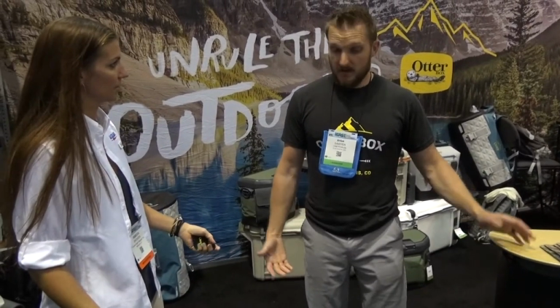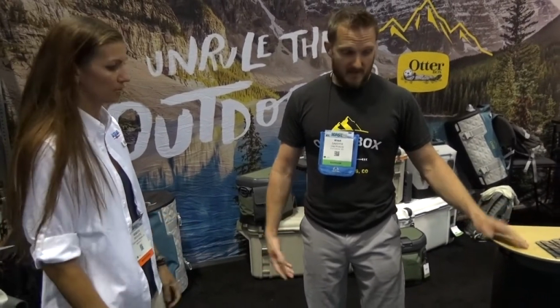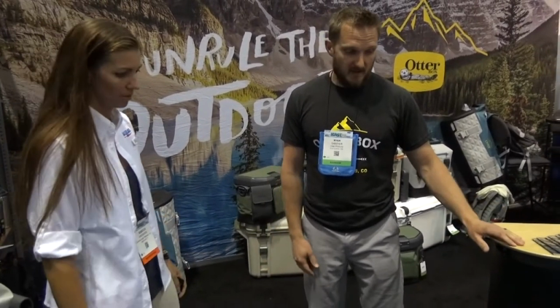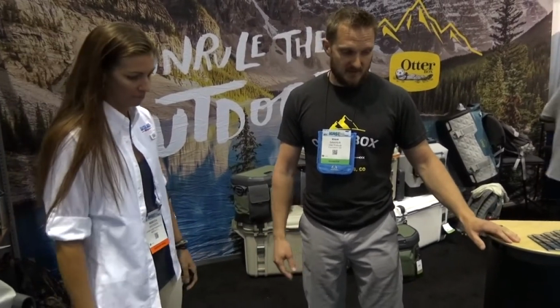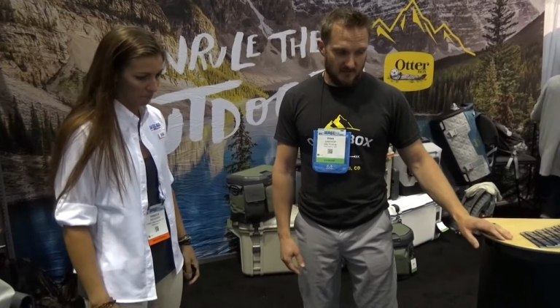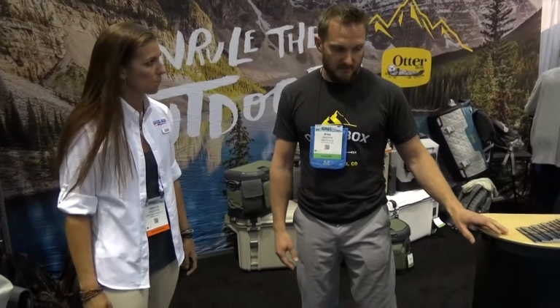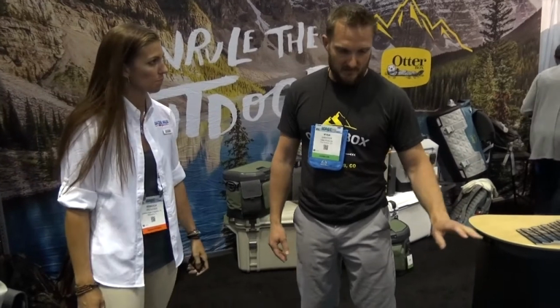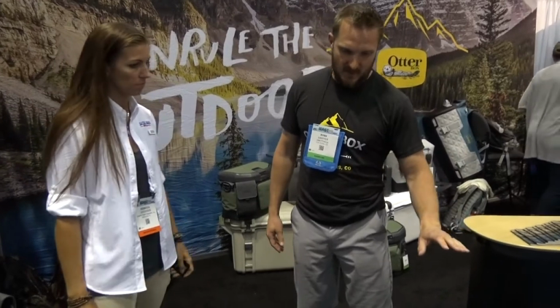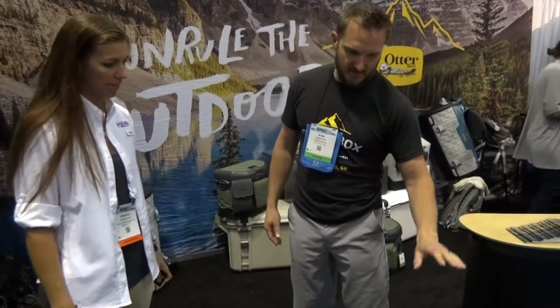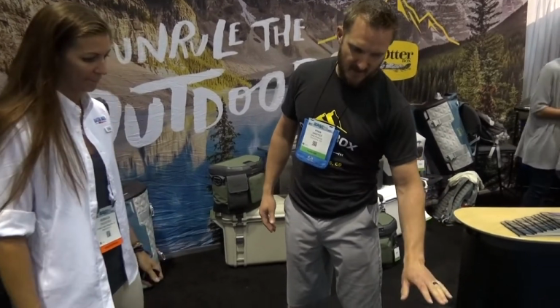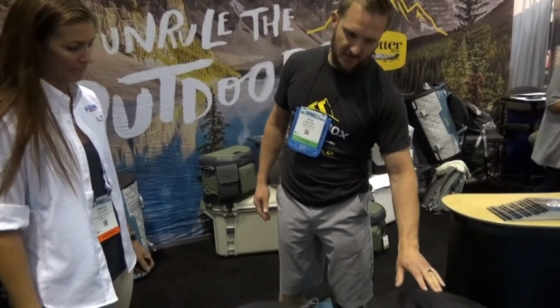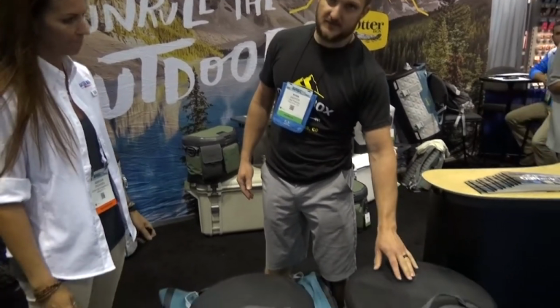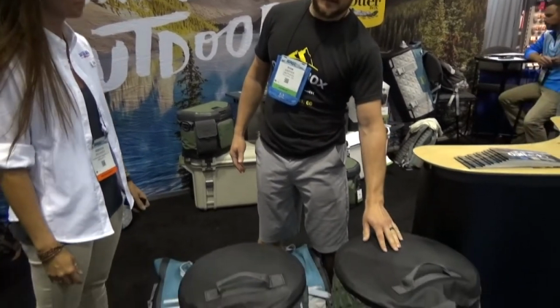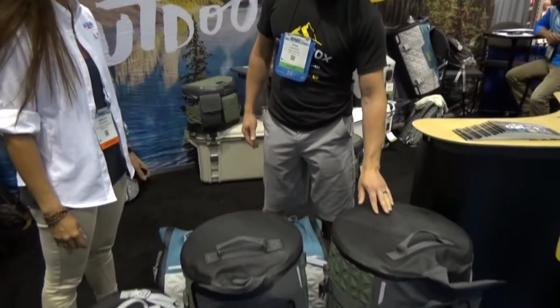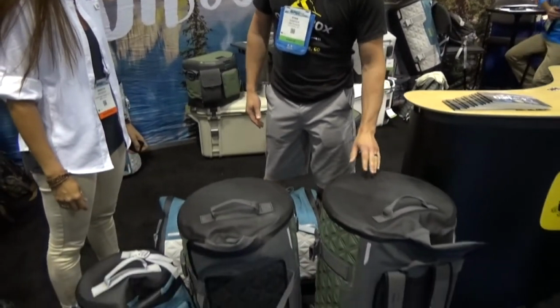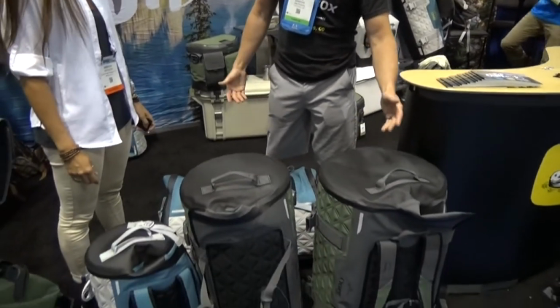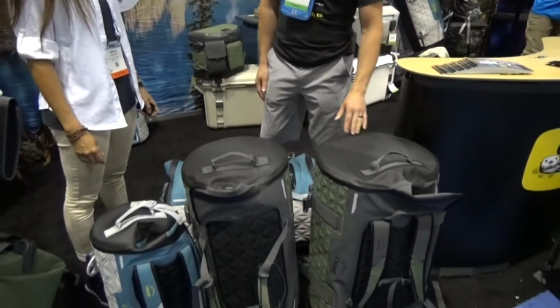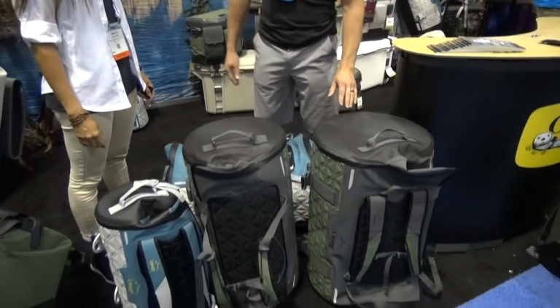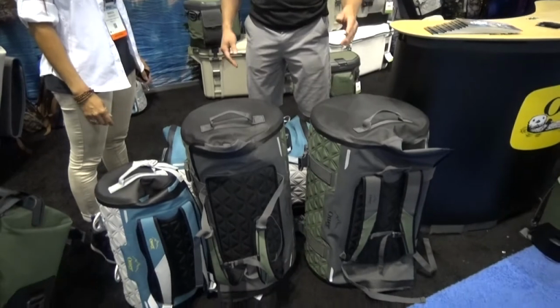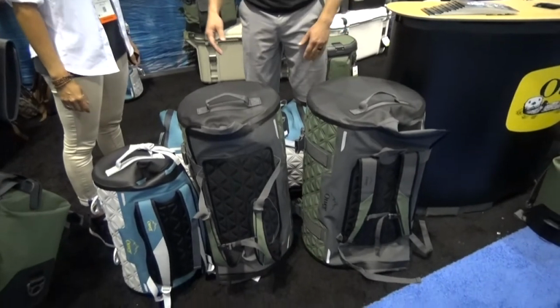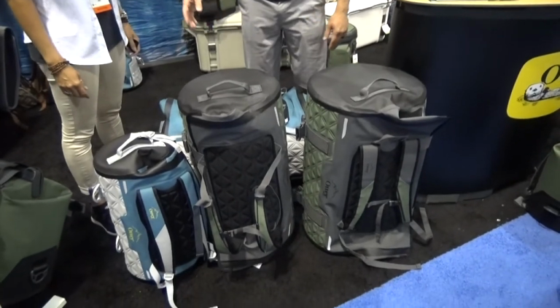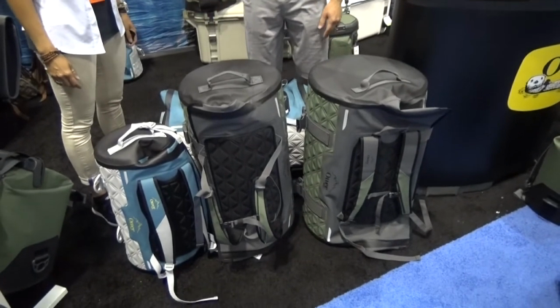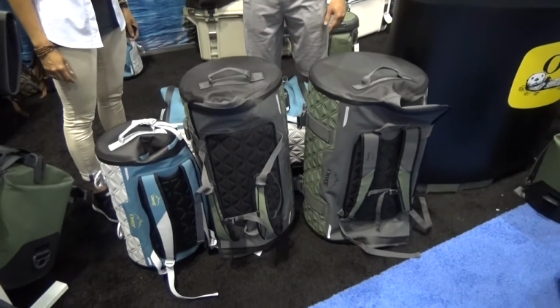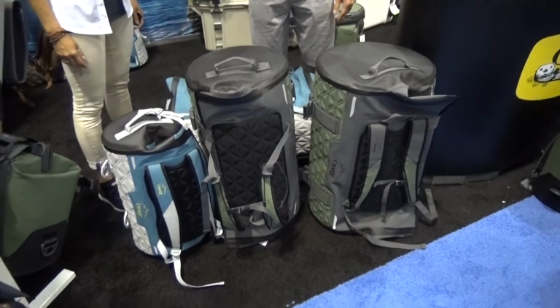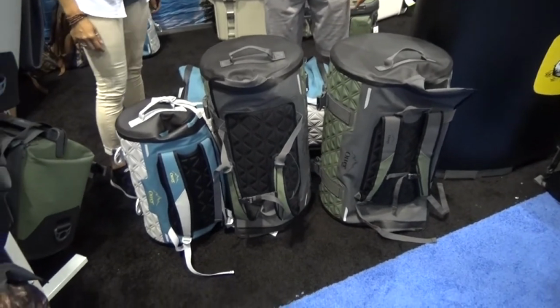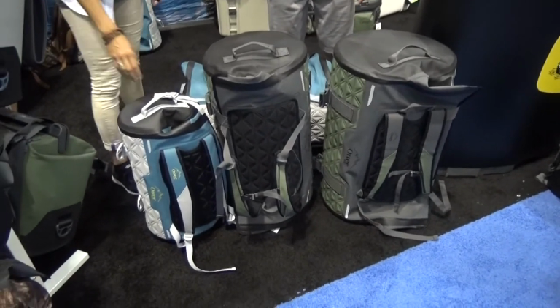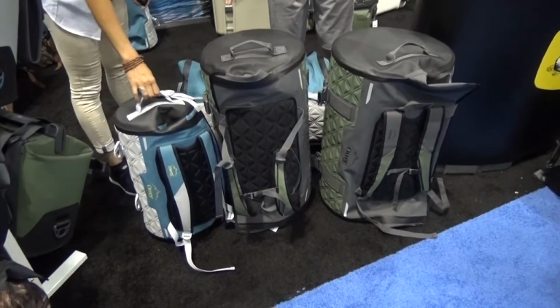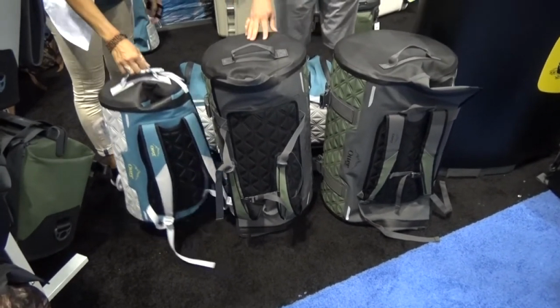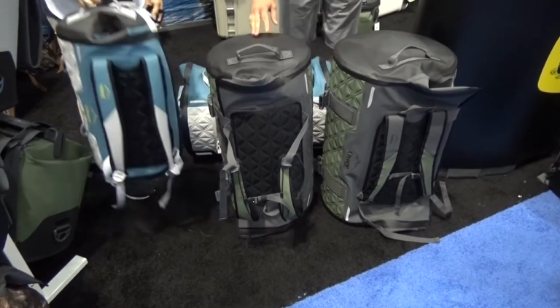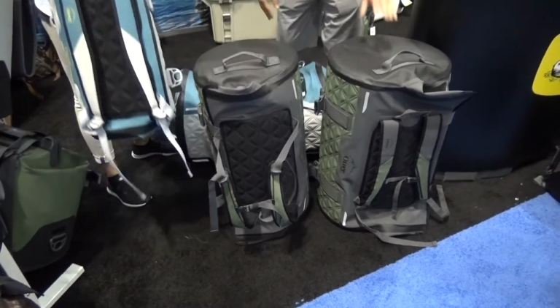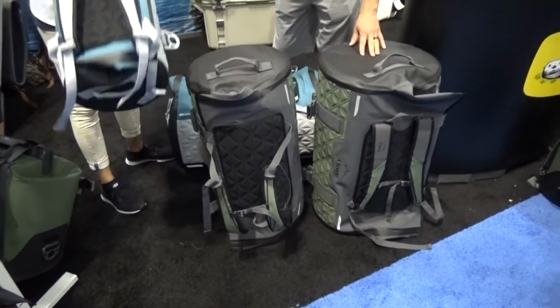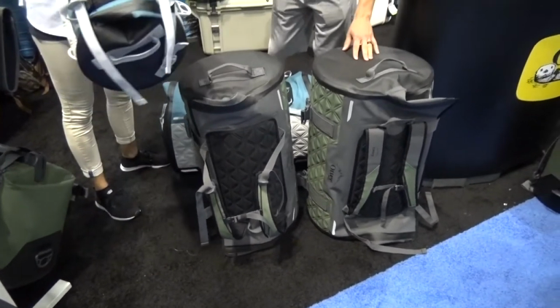Yeah, we launched our new Yampa dry bags on Tuesday this week. We announced them here at ICAST. It comes in three sizes: your 35, your 70, and your 1.5 liters.